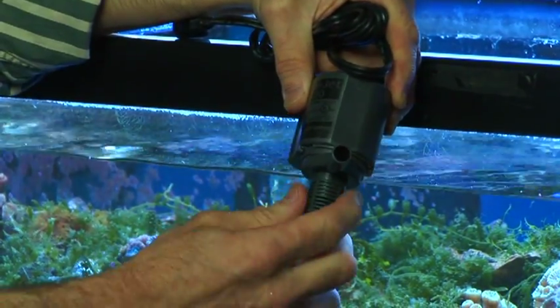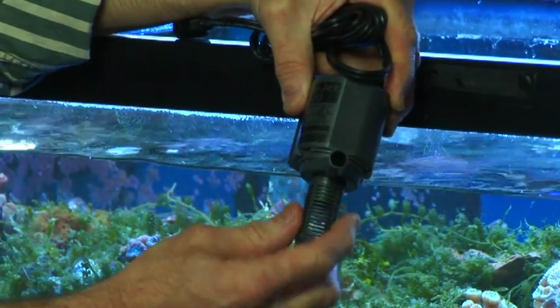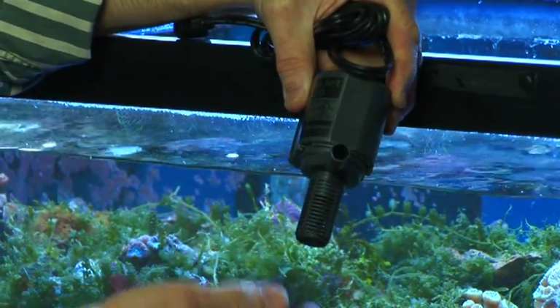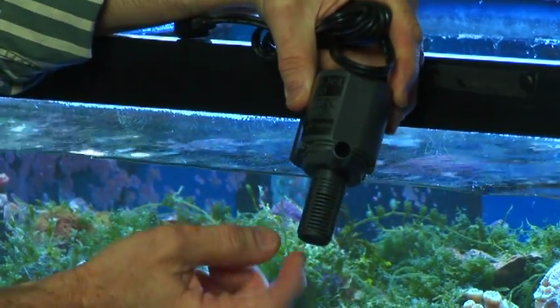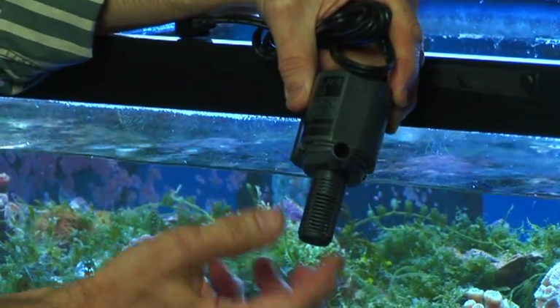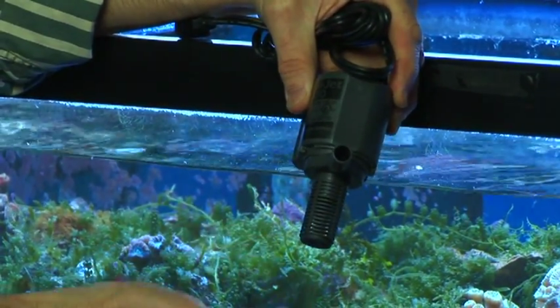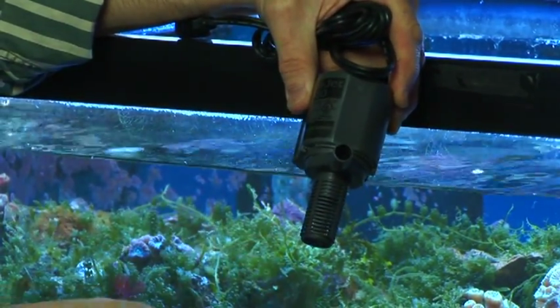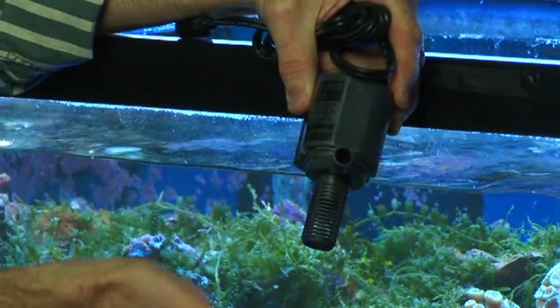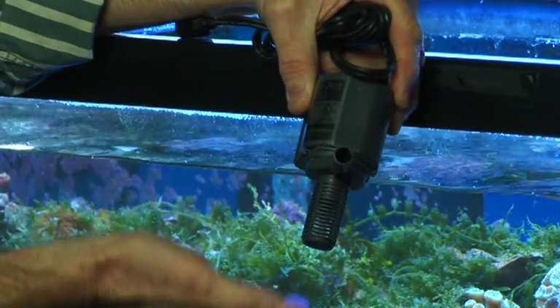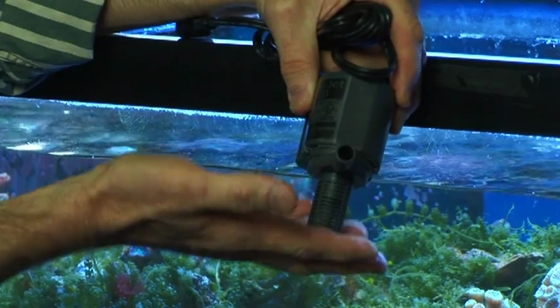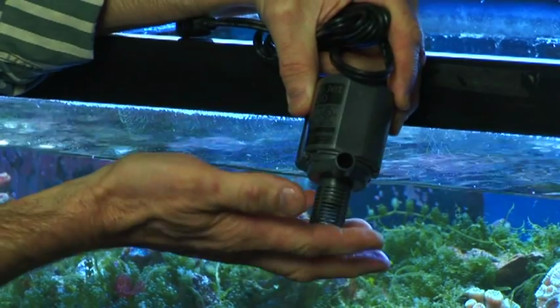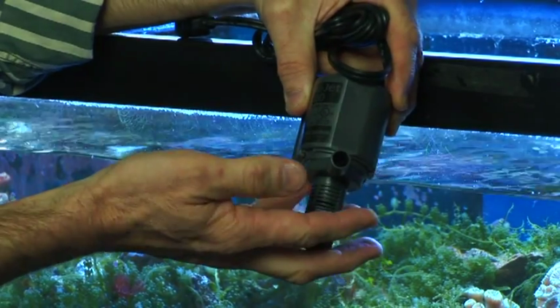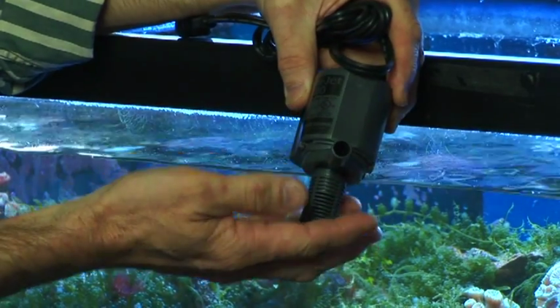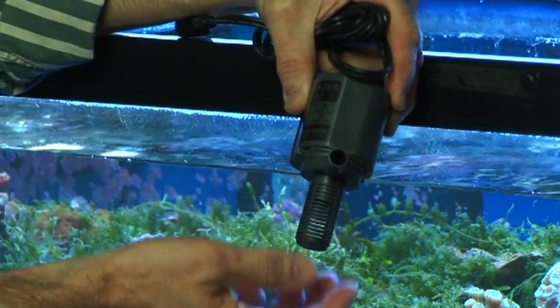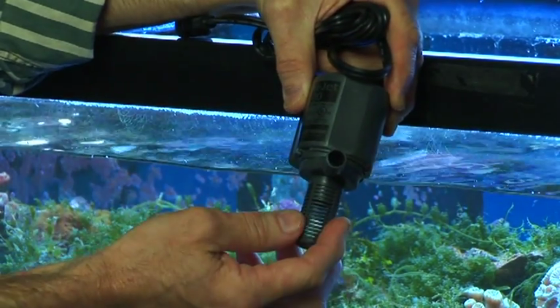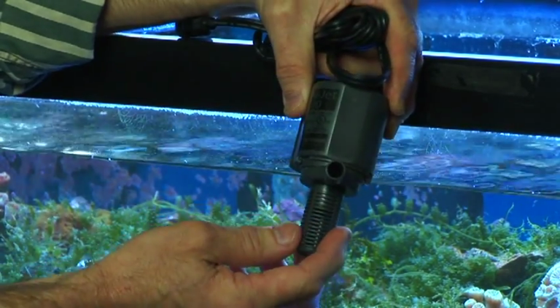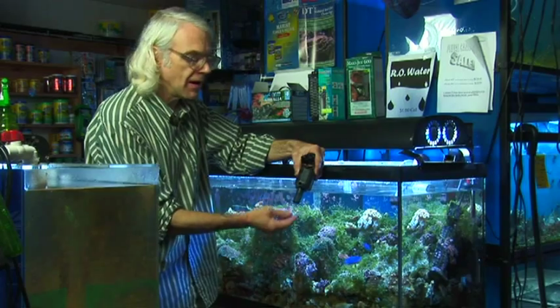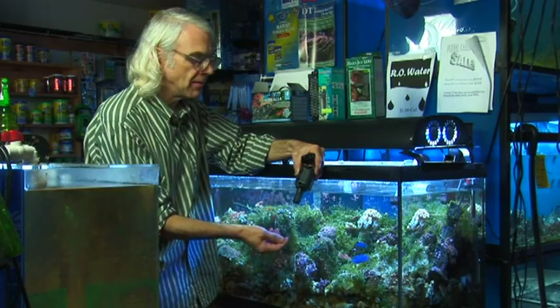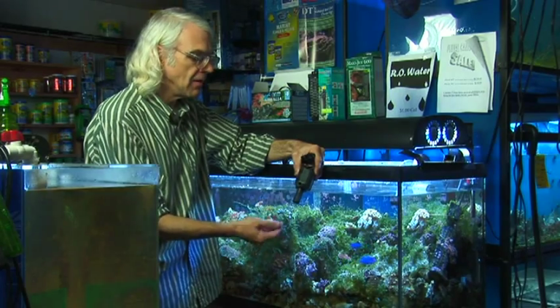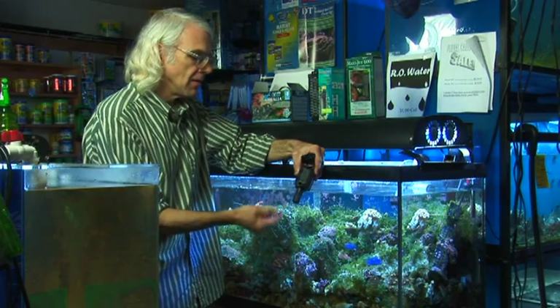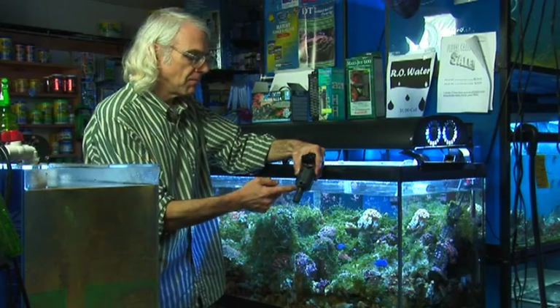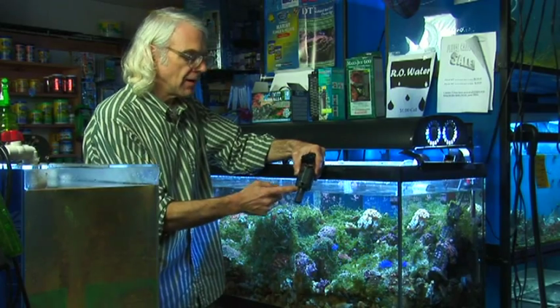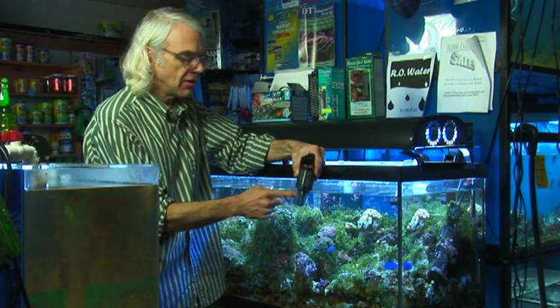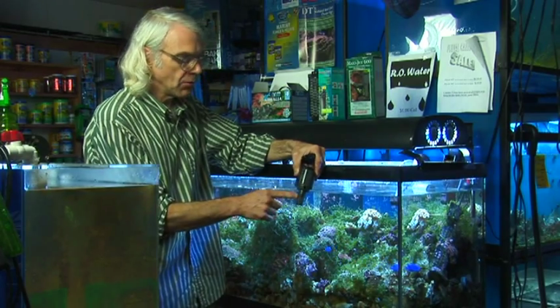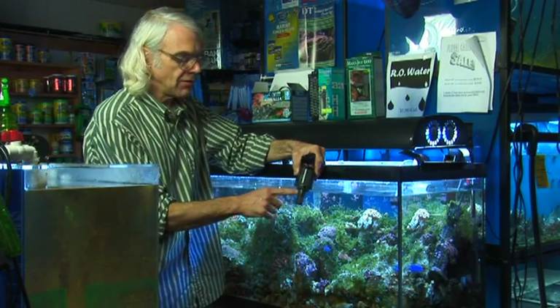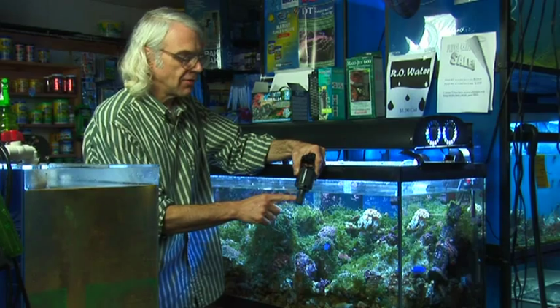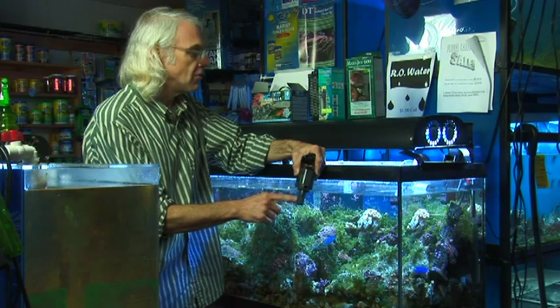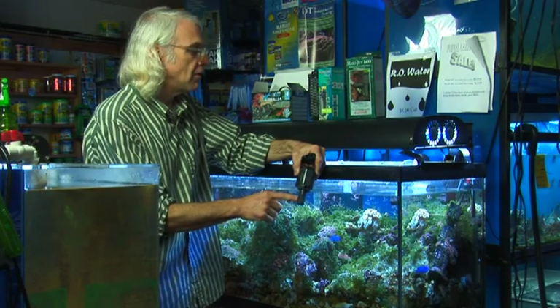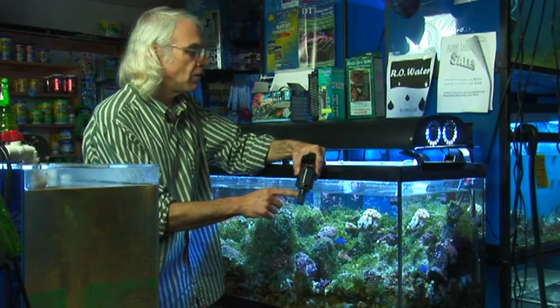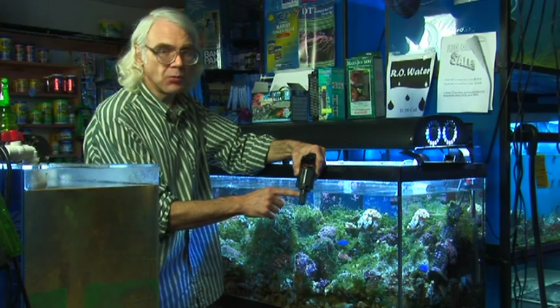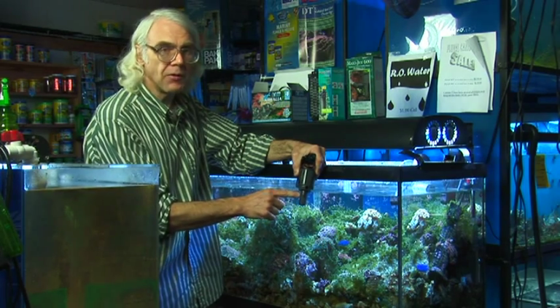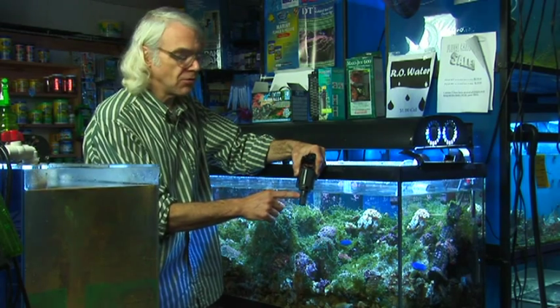If you have a small strainer, your fish could possibly get stuck in the pump, and you wouldn't want that to happen. The maxi jet comes with a decent sized strainer — it is one of their options.